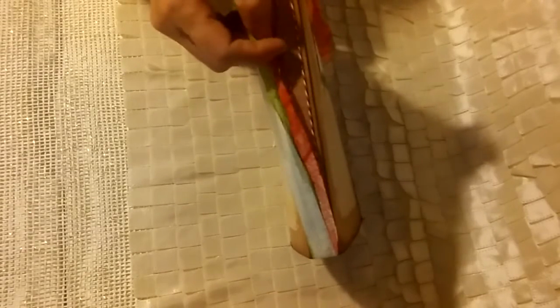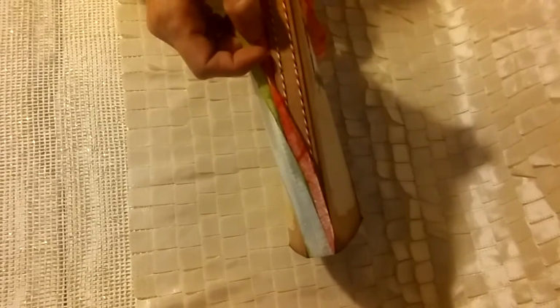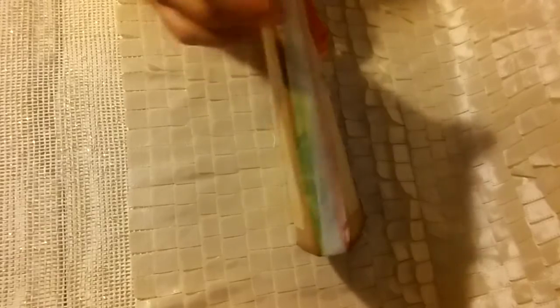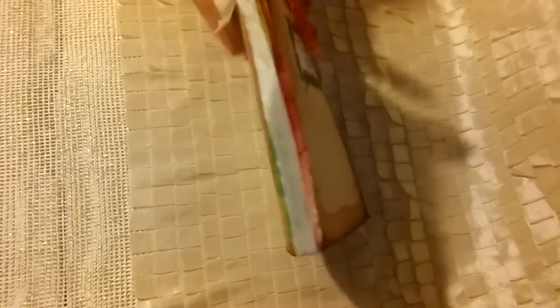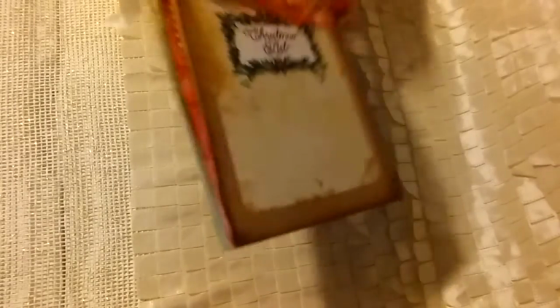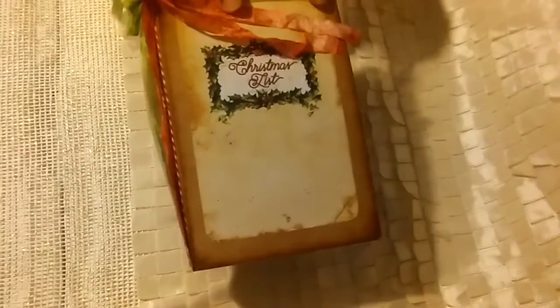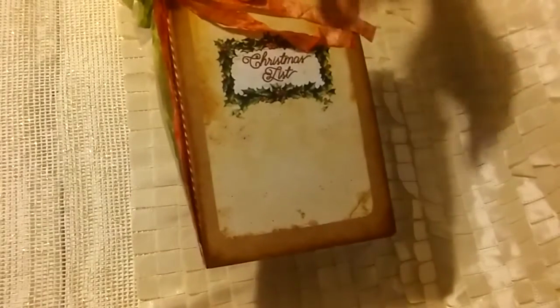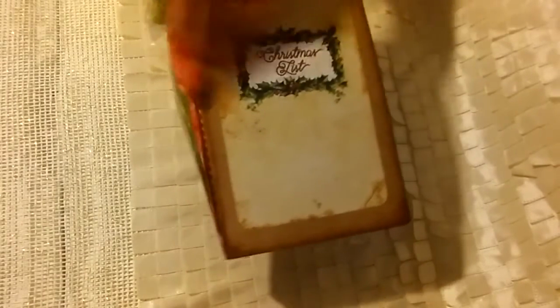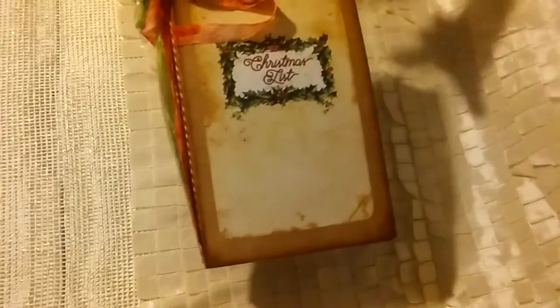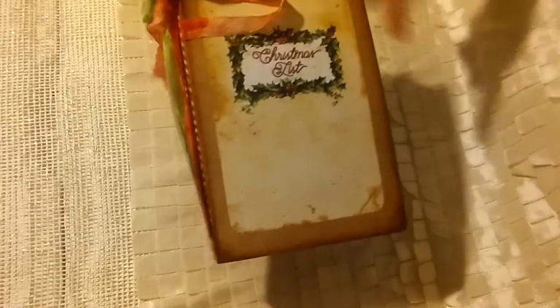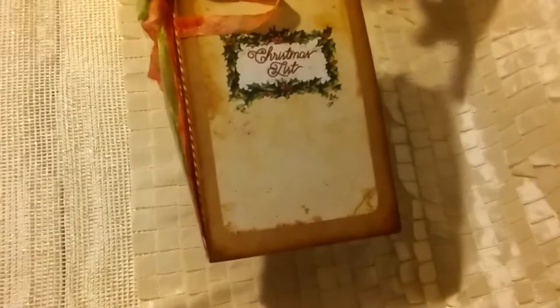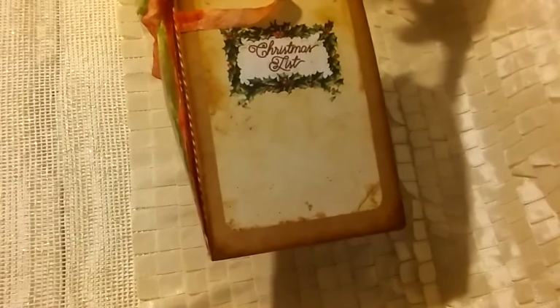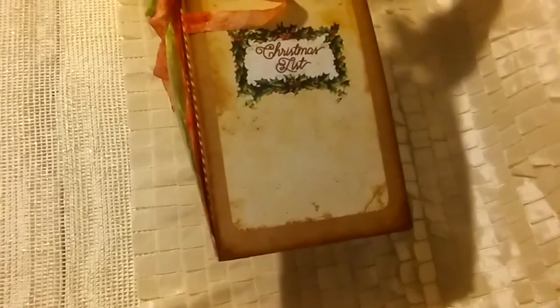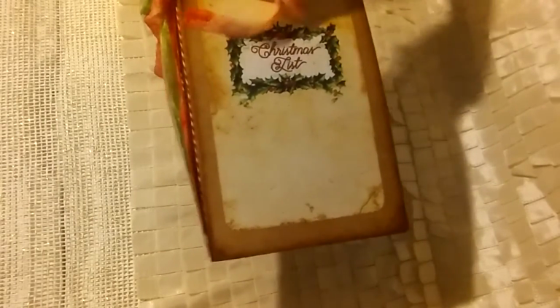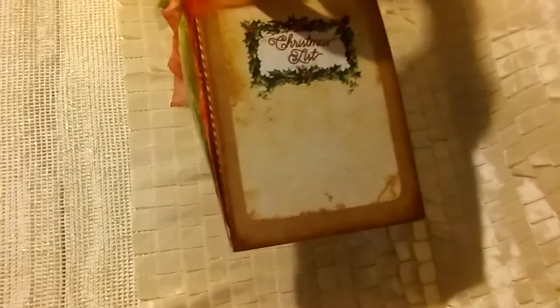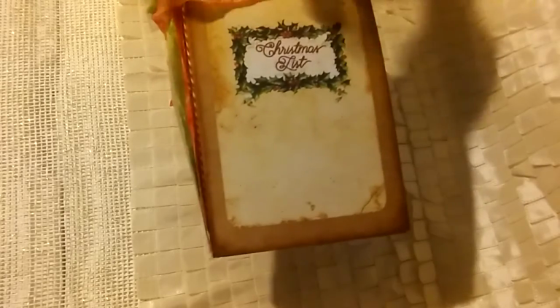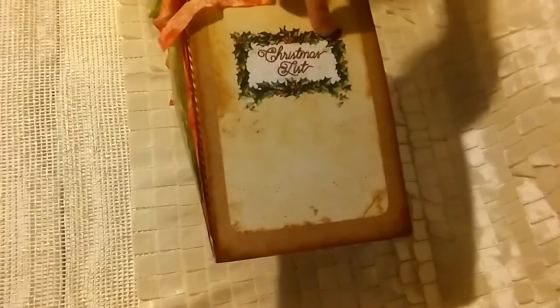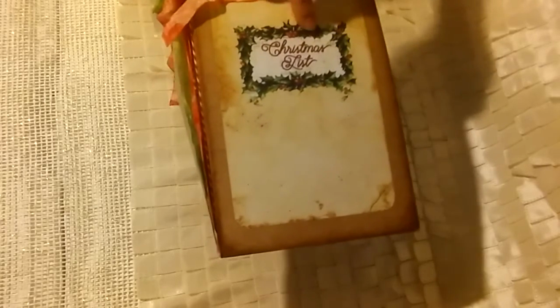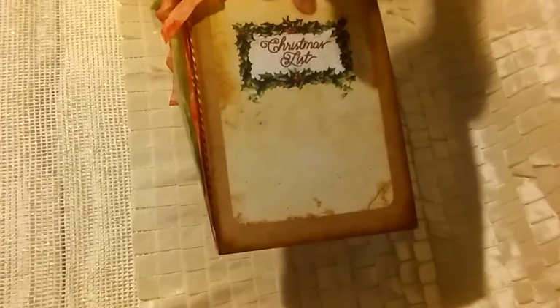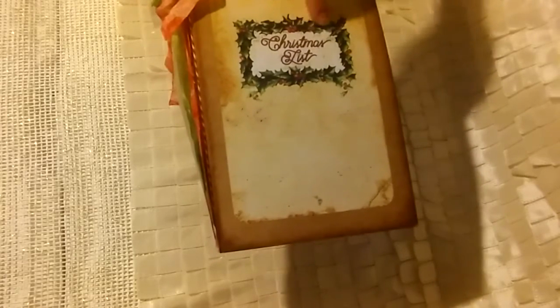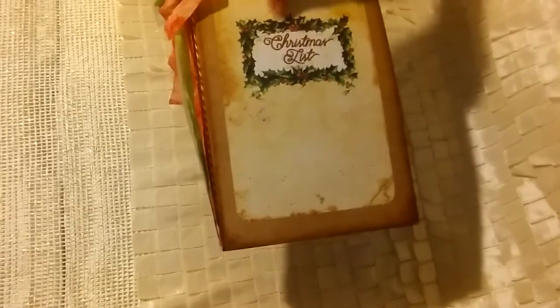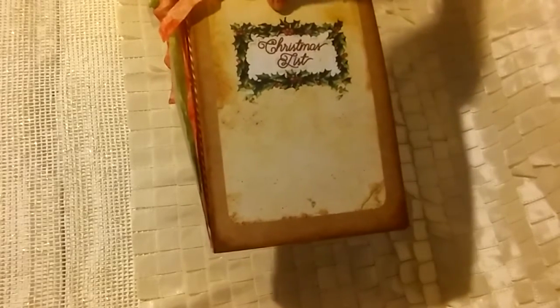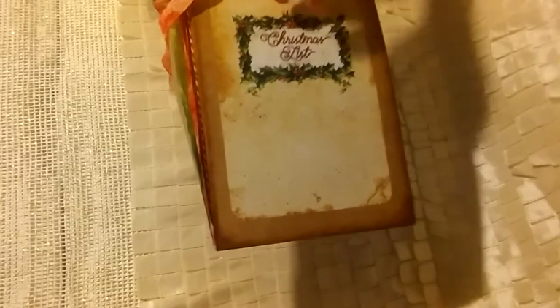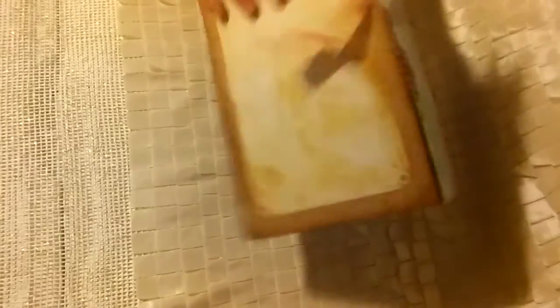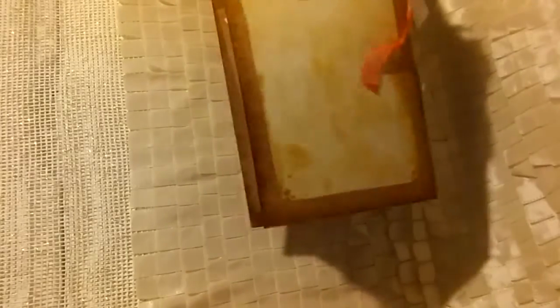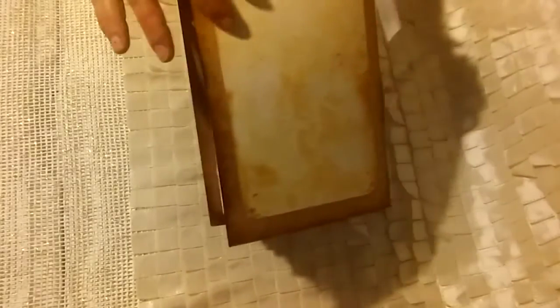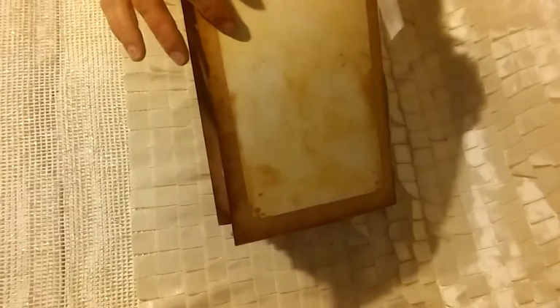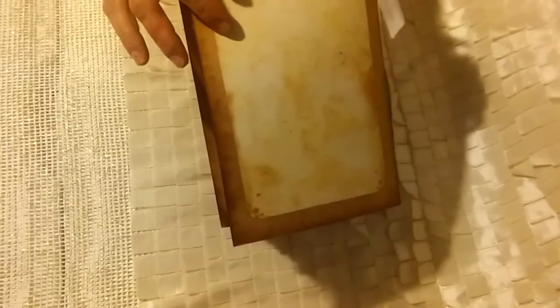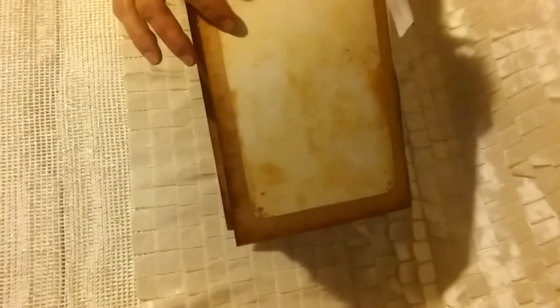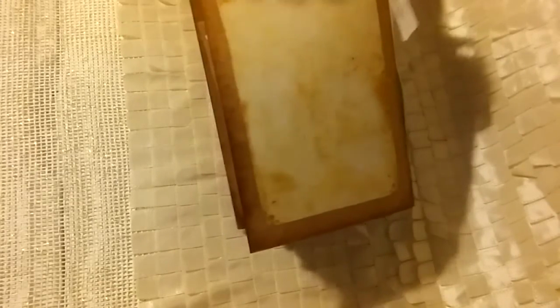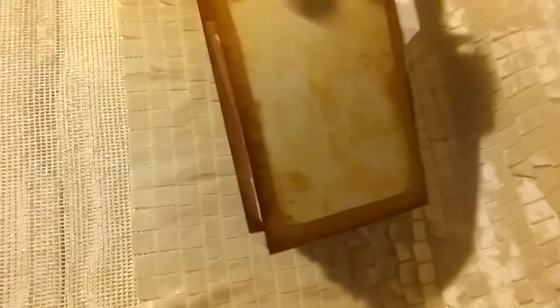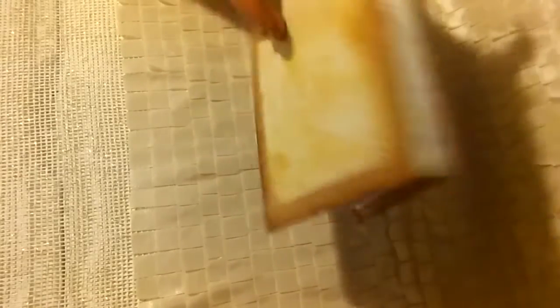There are two sewn-in signatures. I inked the edges of my folder with Vintage Photo and I used the cover that comes in the kit — it says Christmas list. The back is just very similar; I did a little punching.